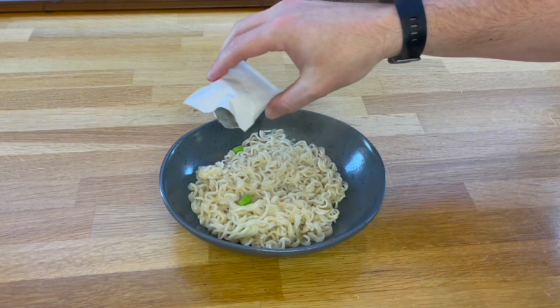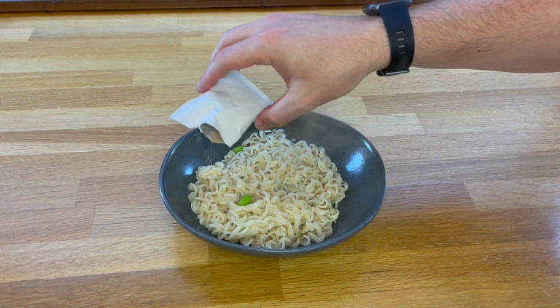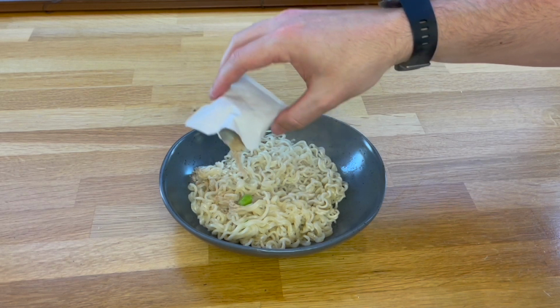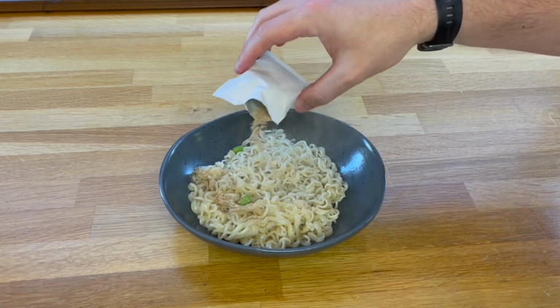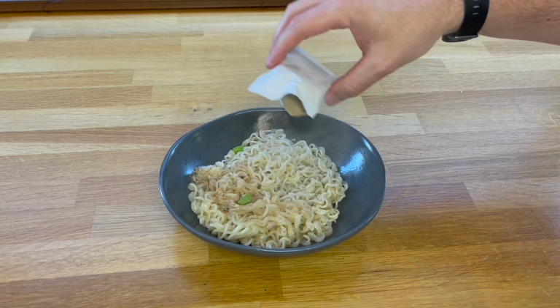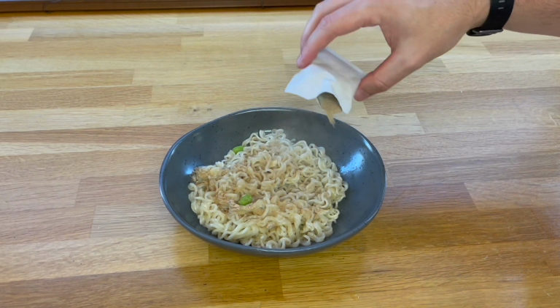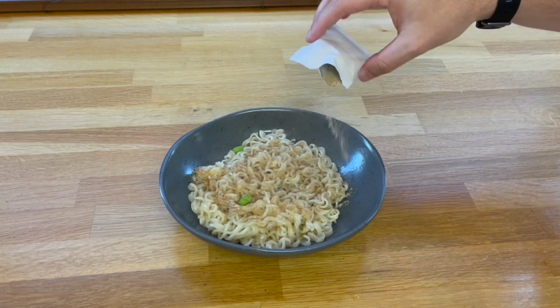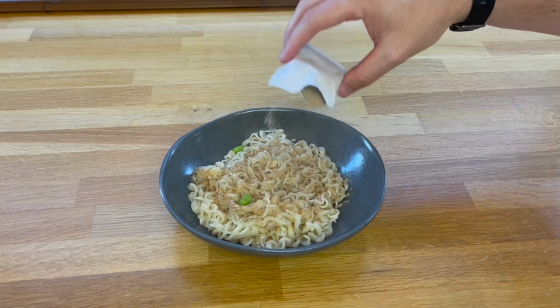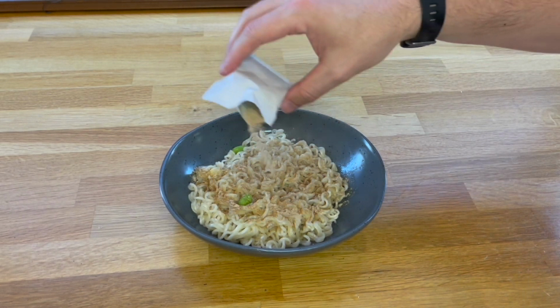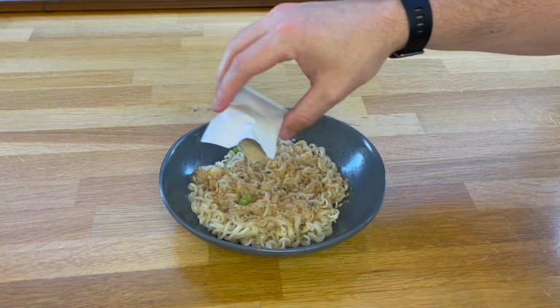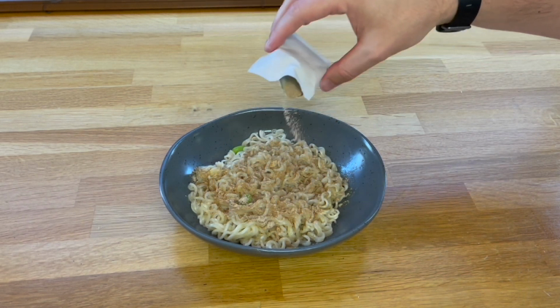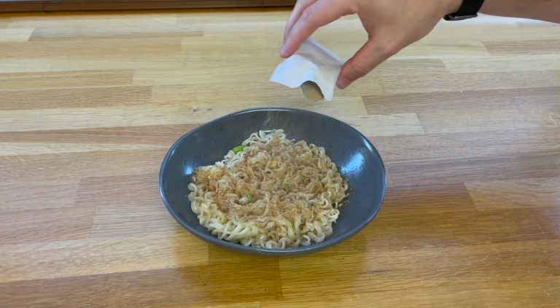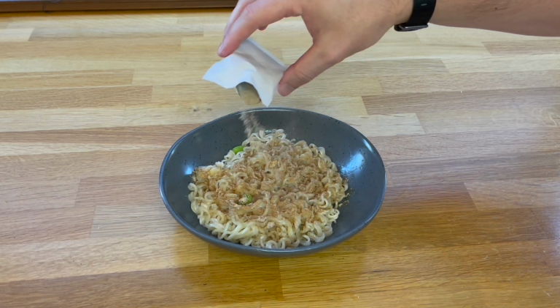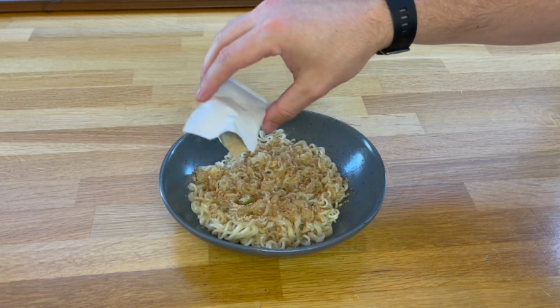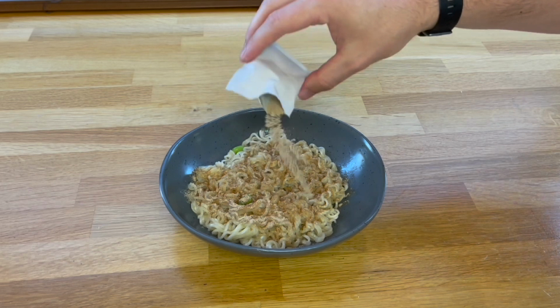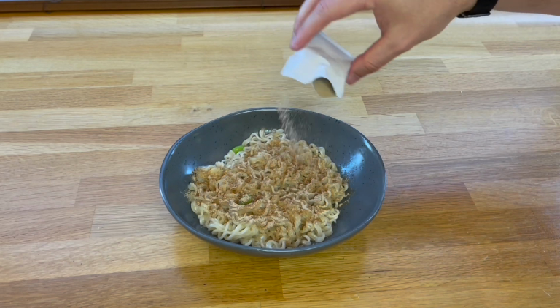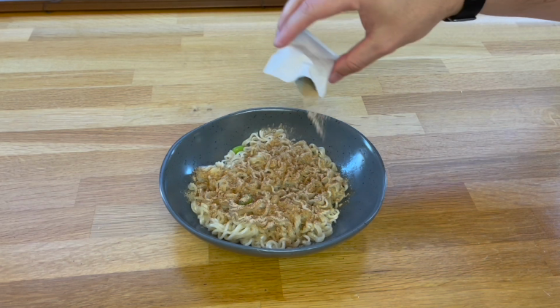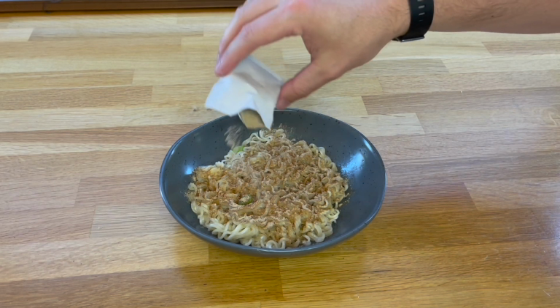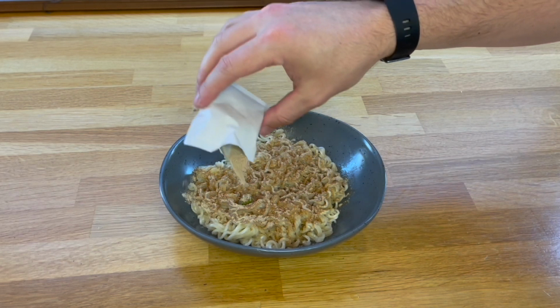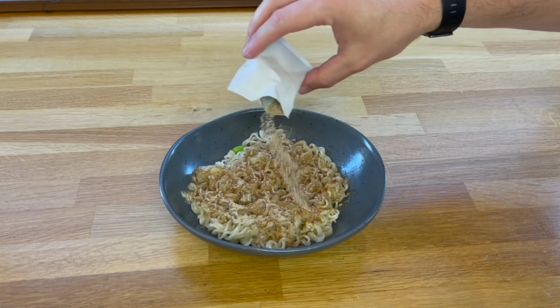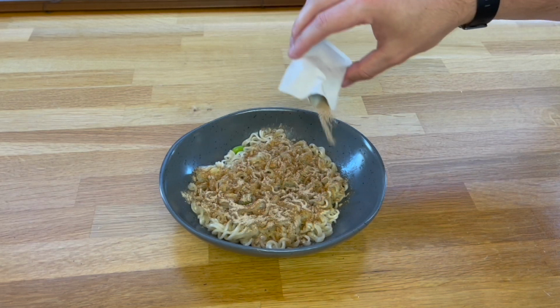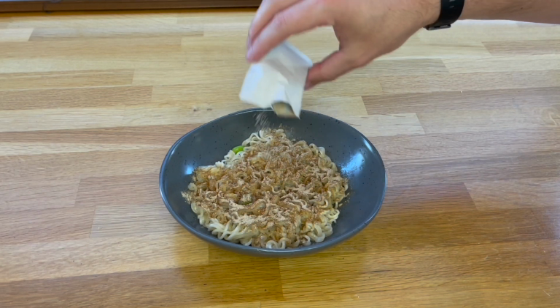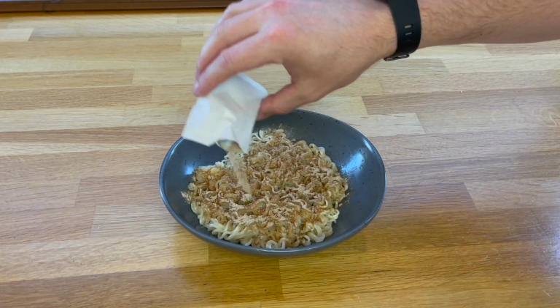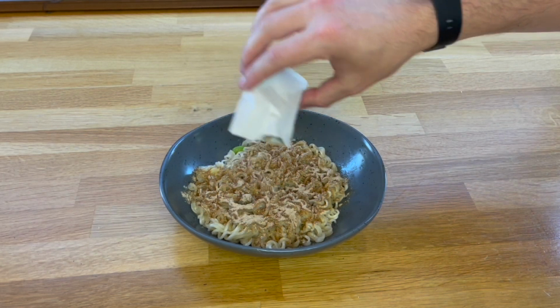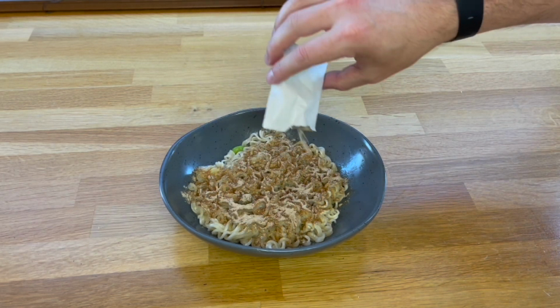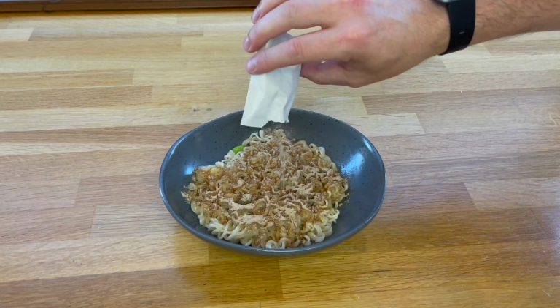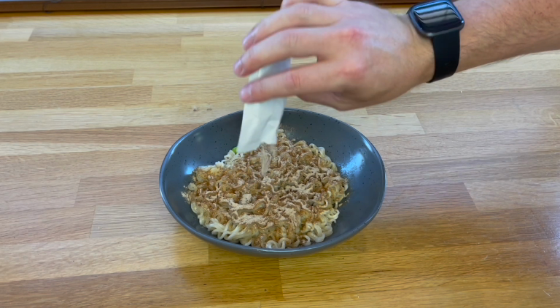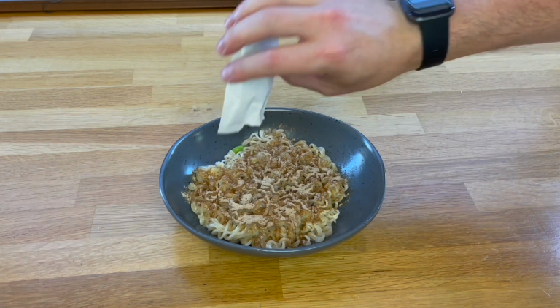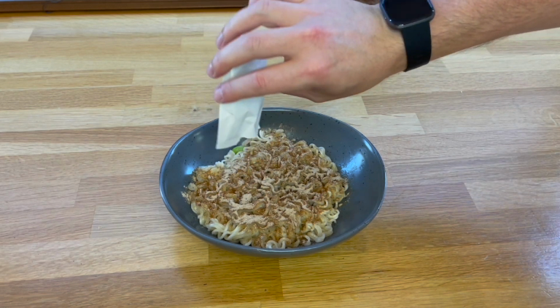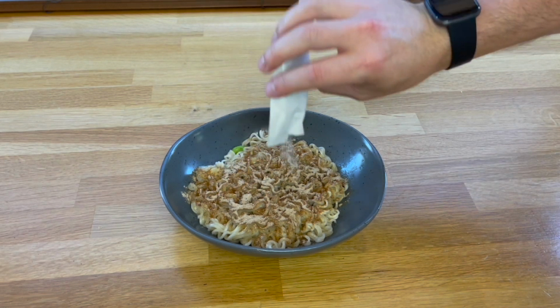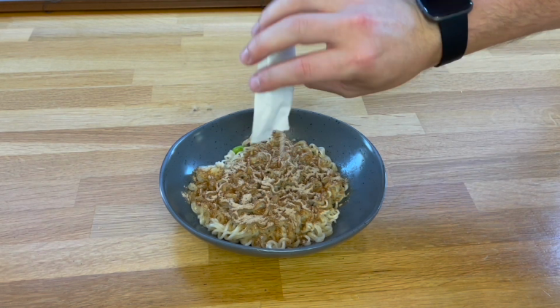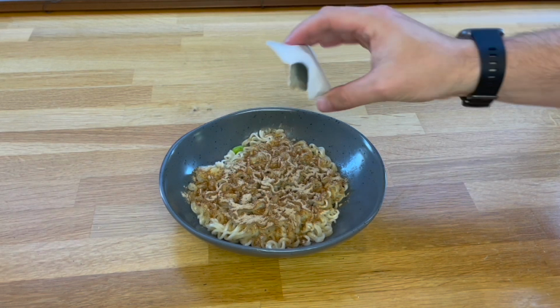Controversial, but I'm putting on the seasoning now. The reason I do it now is because if I put it on while it's in the pan and then drain it, half the flavour is going down the sink anyway. You get more height and flavour doing it this way, and most importantly I'm just happy doing it this way.